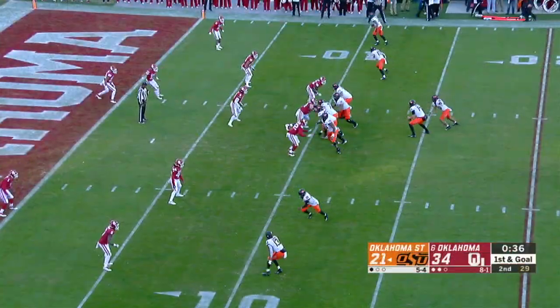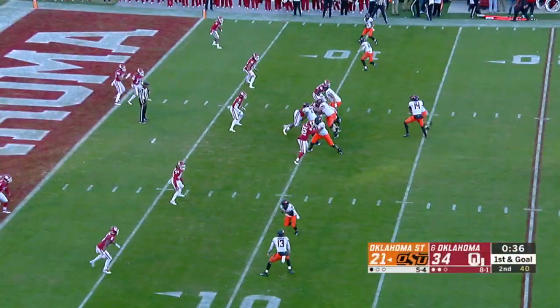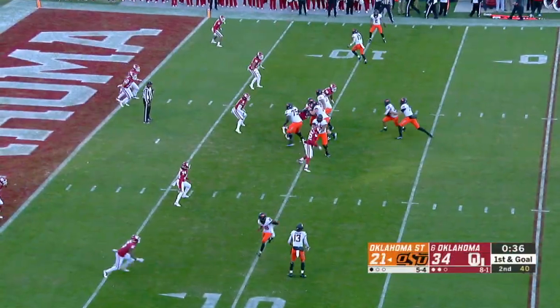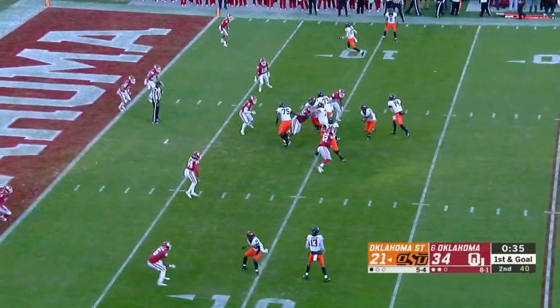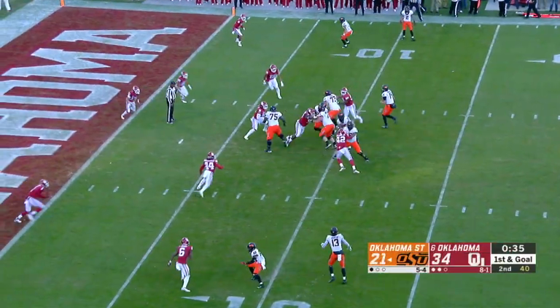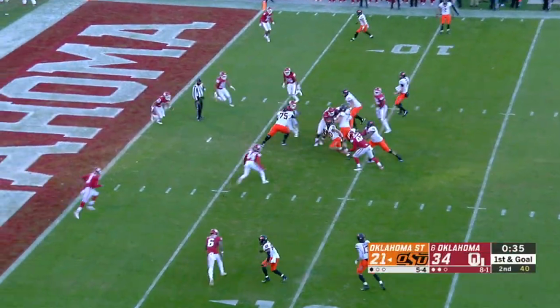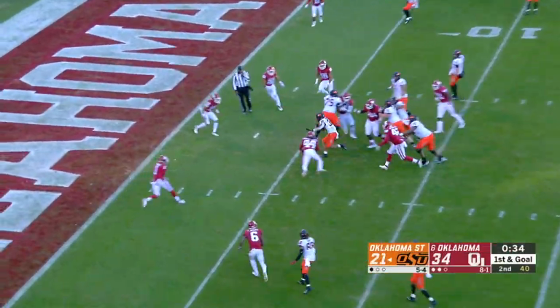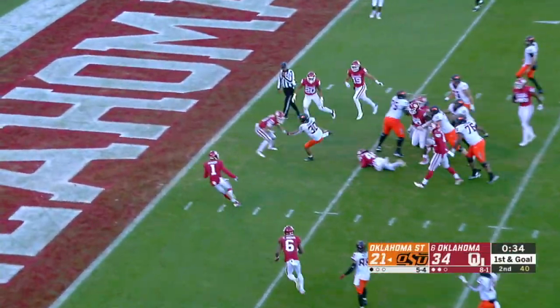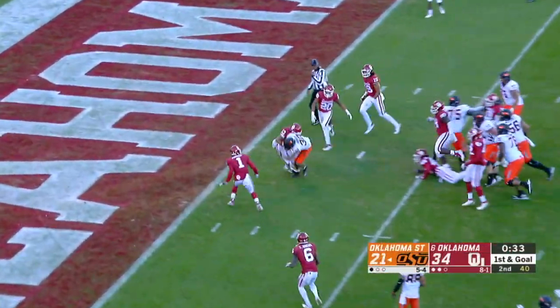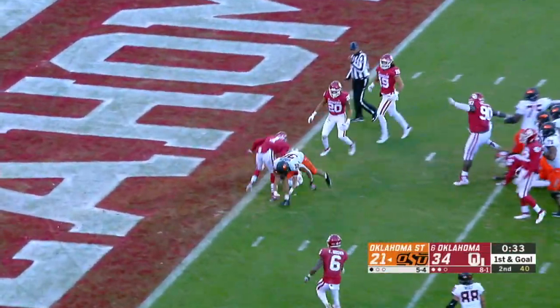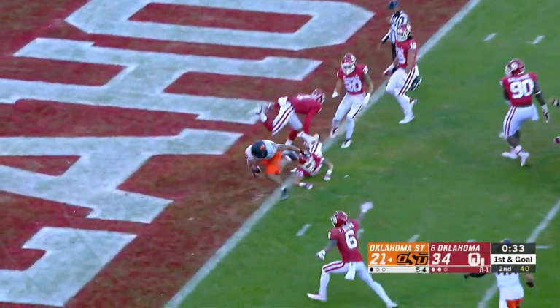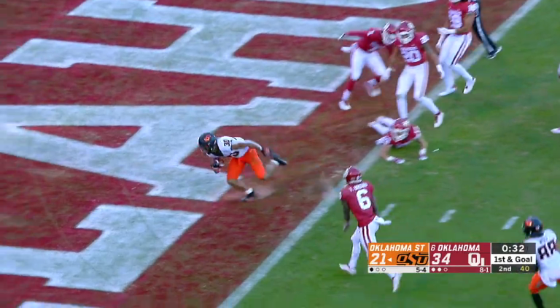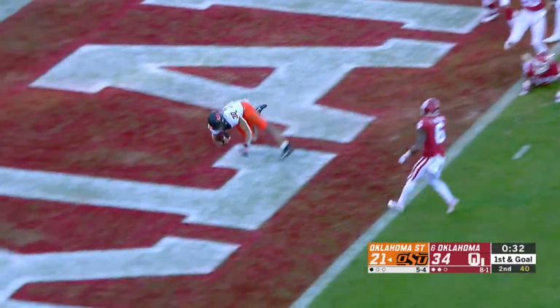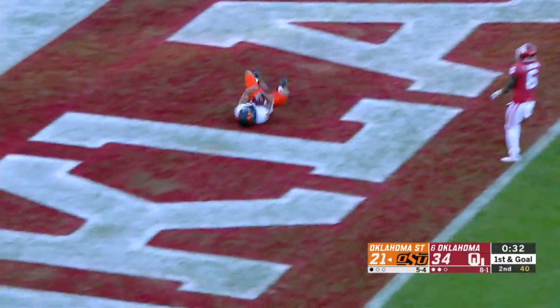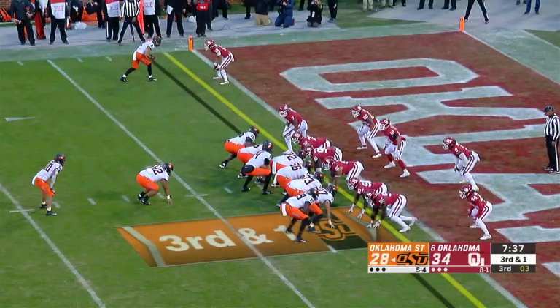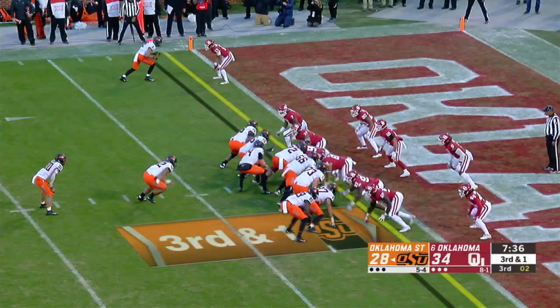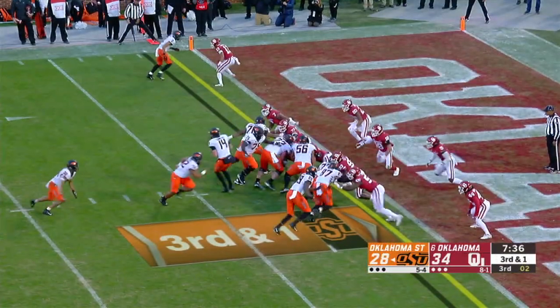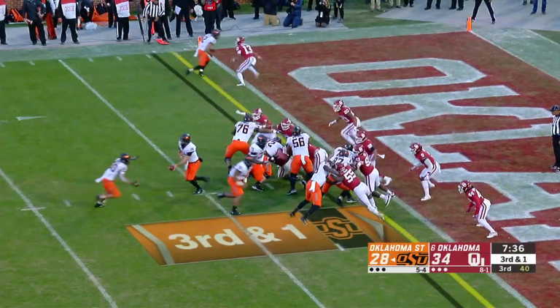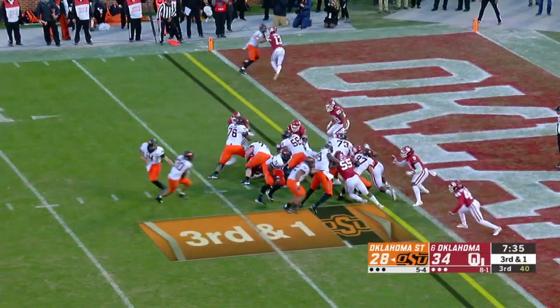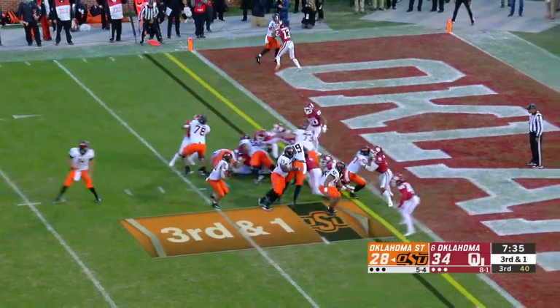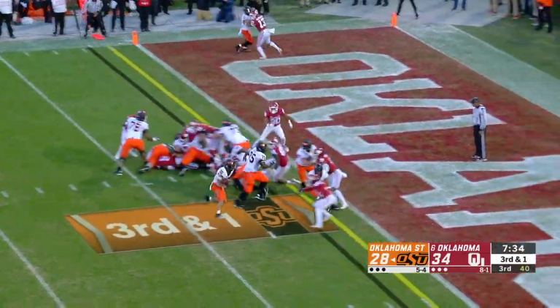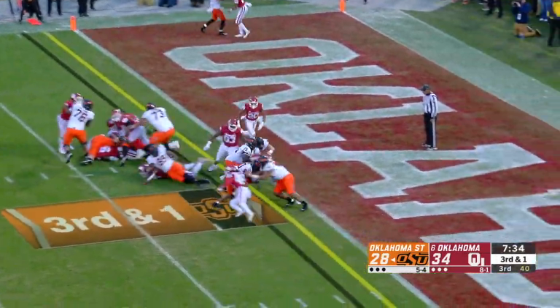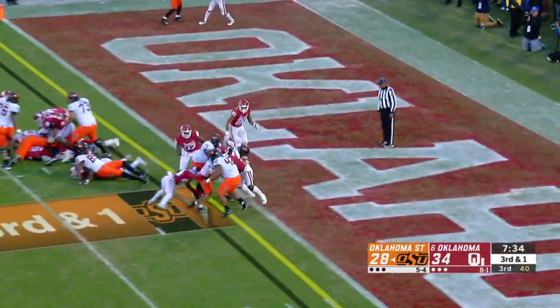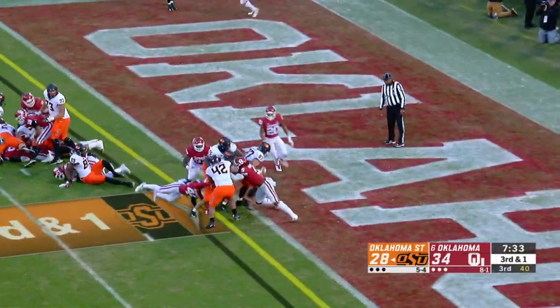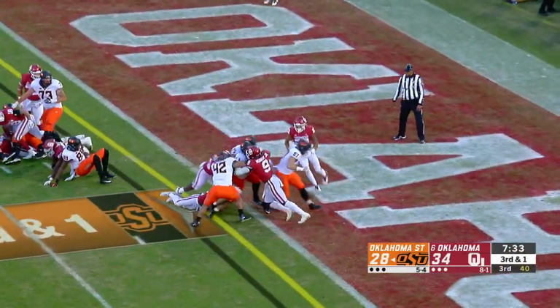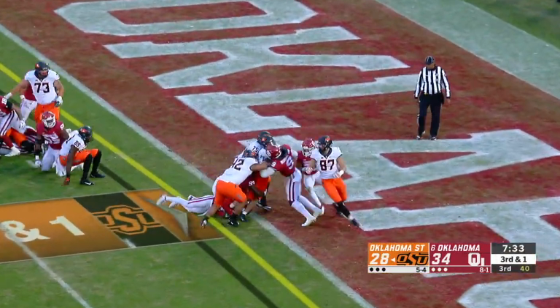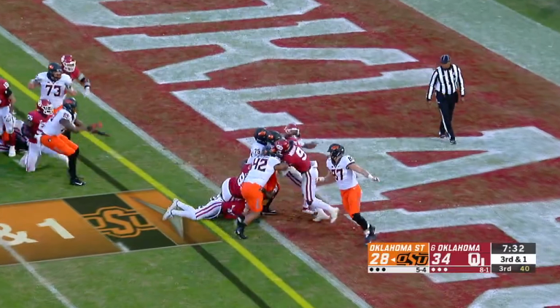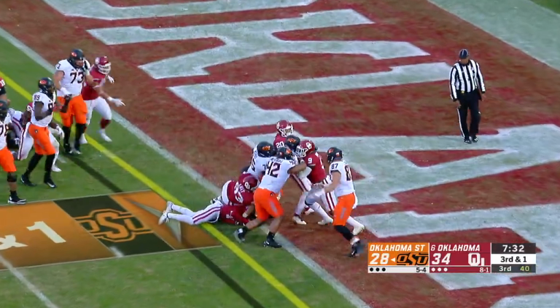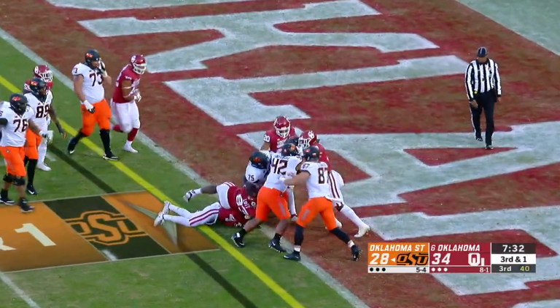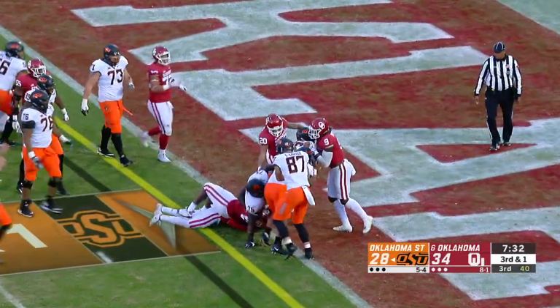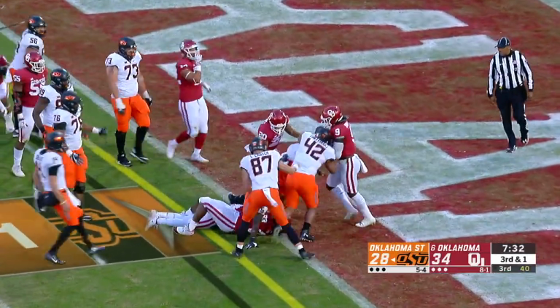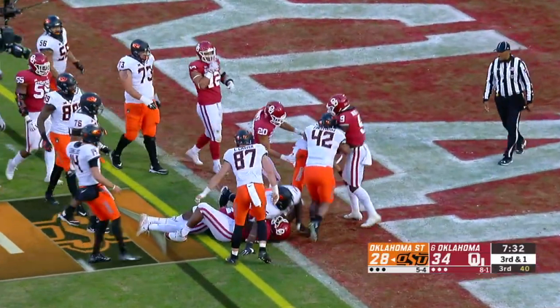Snap to Cornelius. Handoff Hubbard over the left side — to the 5, to the 2, touchdown. Snap, handoff Hubbard over the right side, plowing — and he's into the end zone. Touchdown.